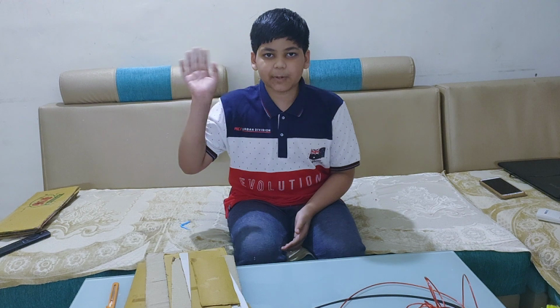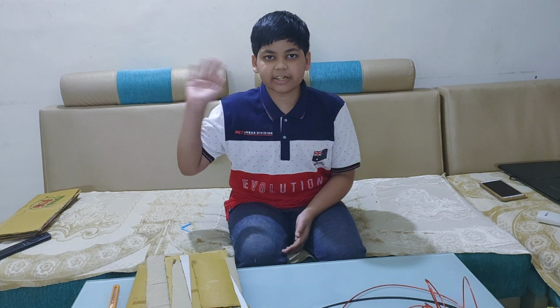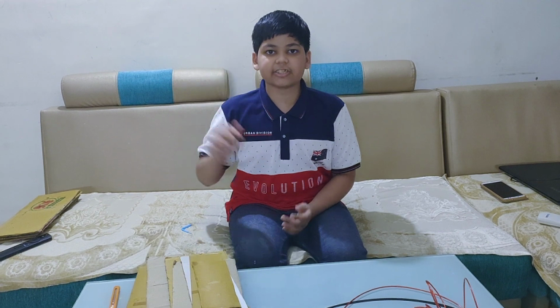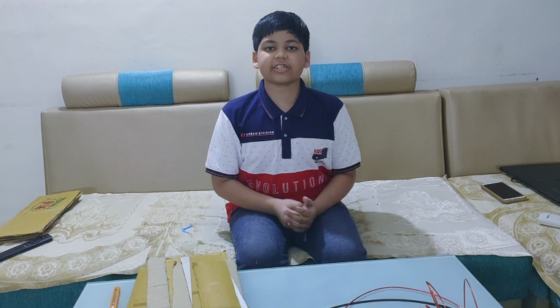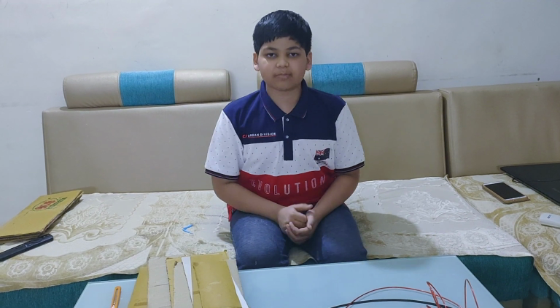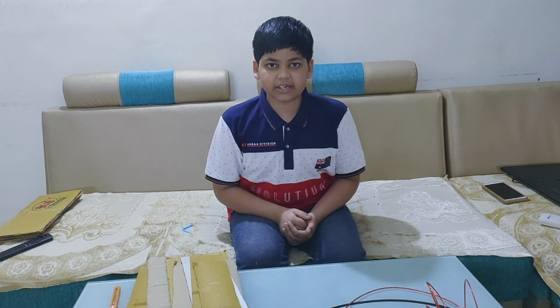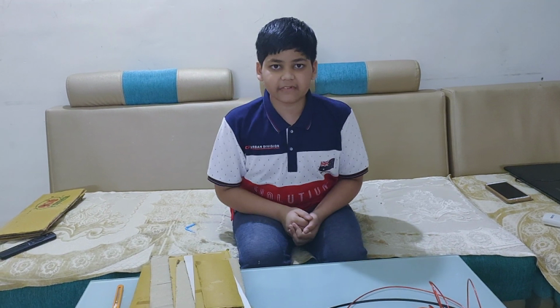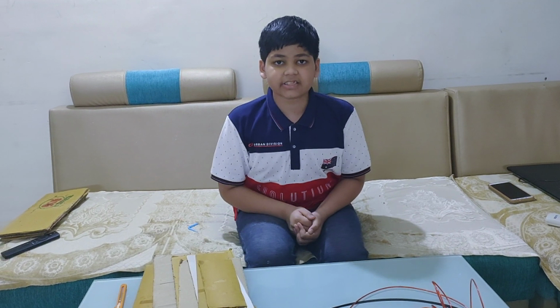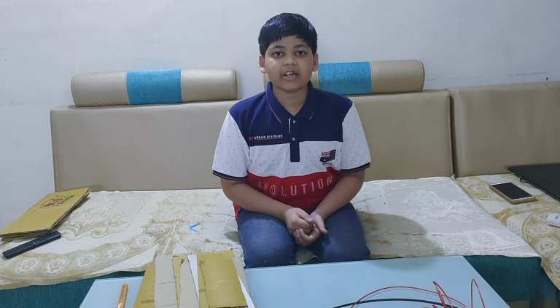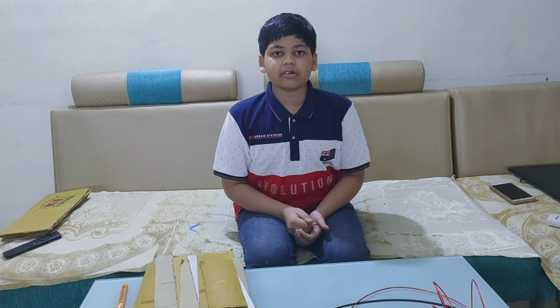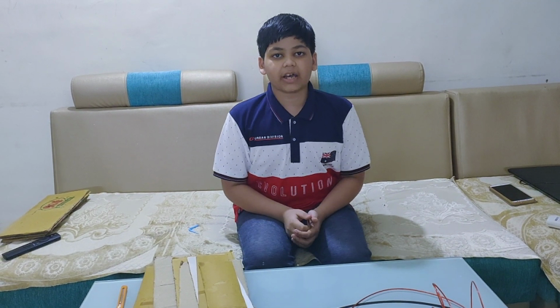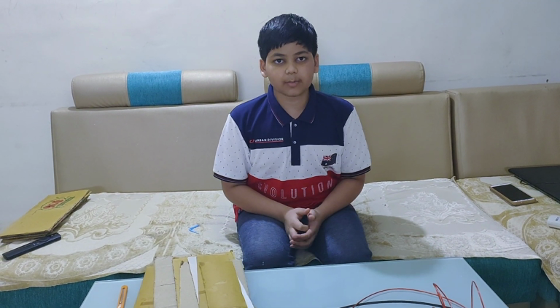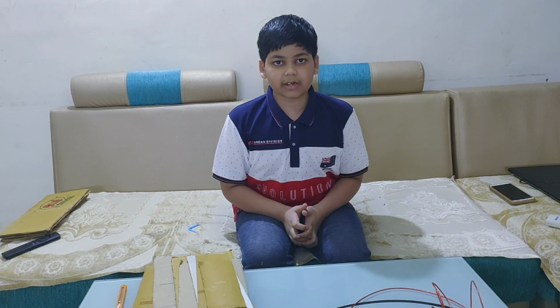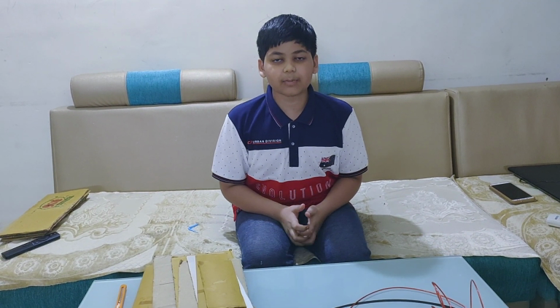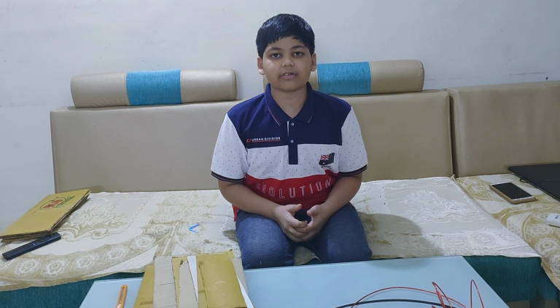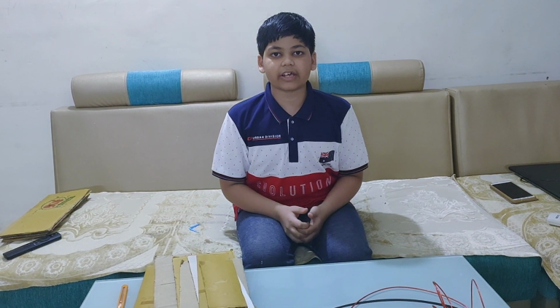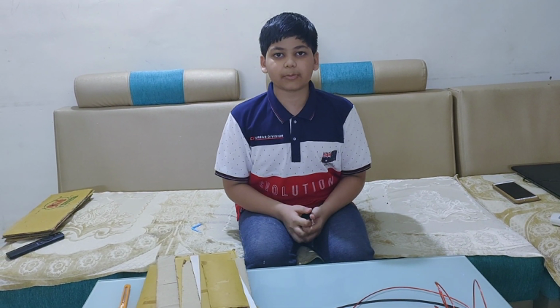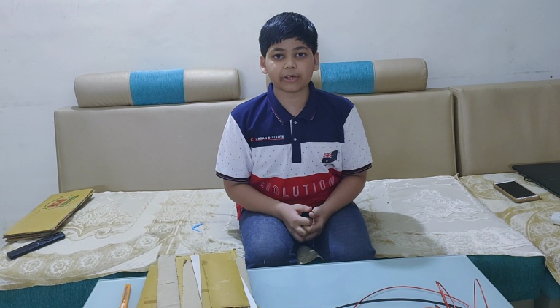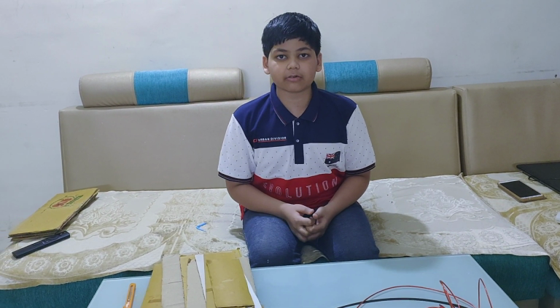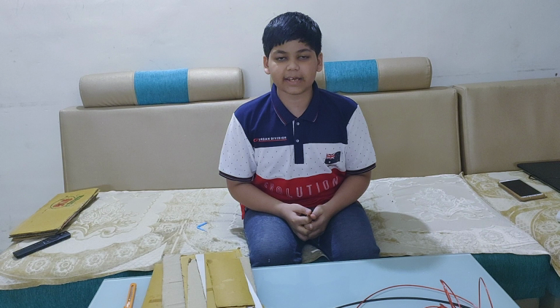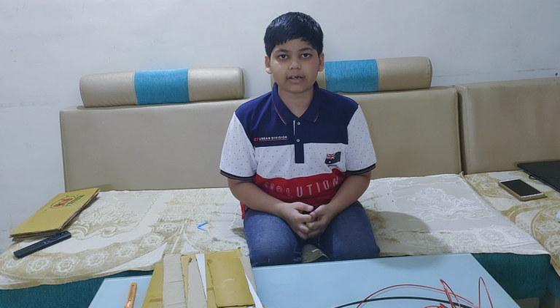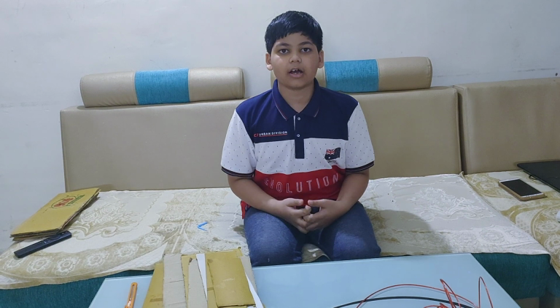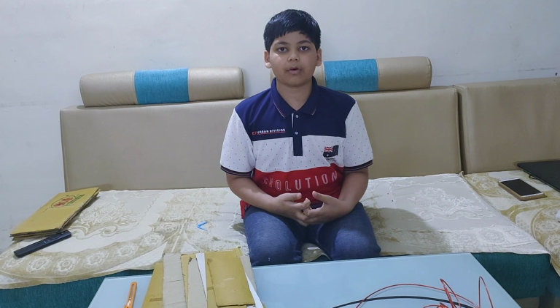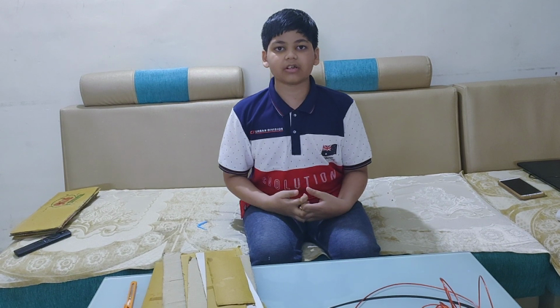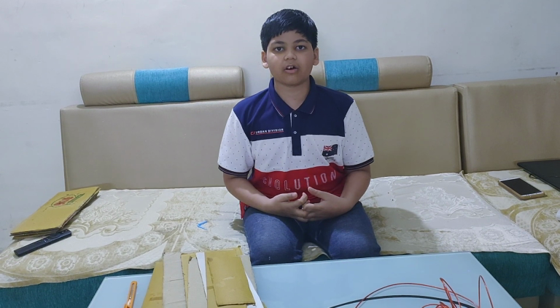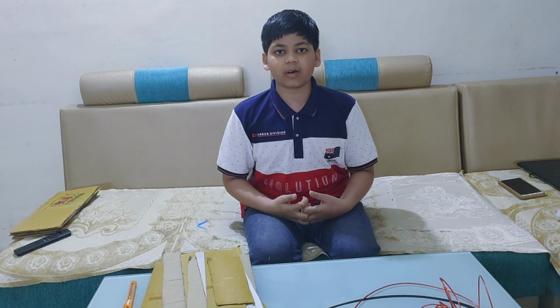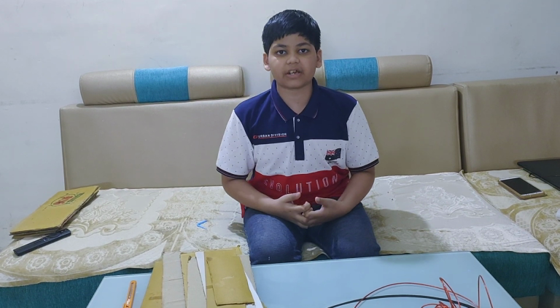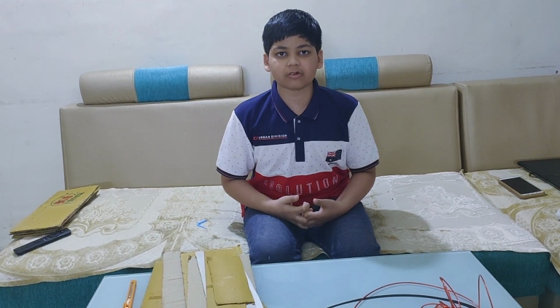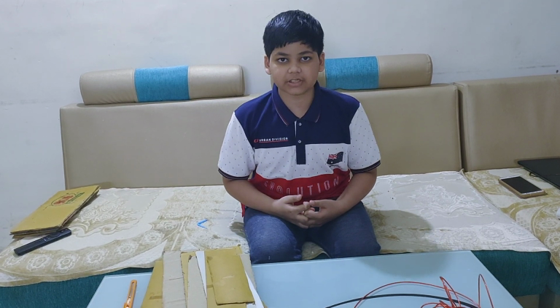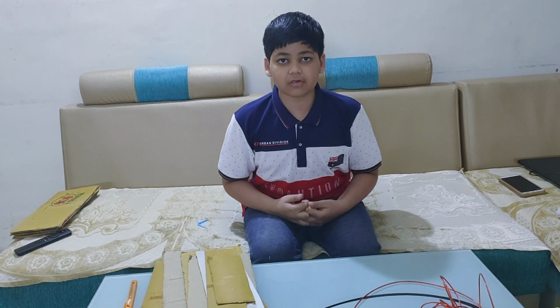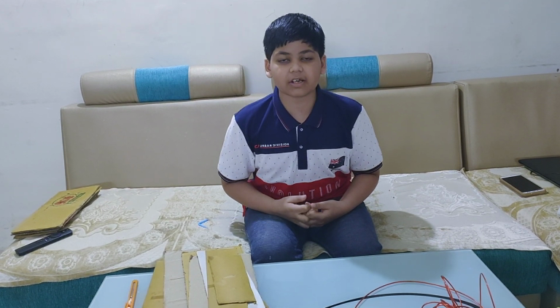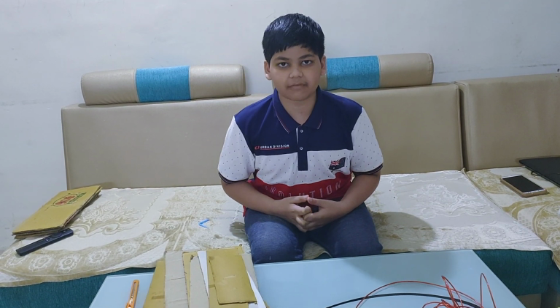Hello teachers and my dear friends, my name is Ukalp and today I am going to make a model of a suspension bridge over a river.